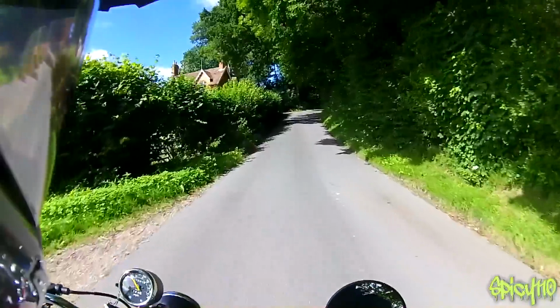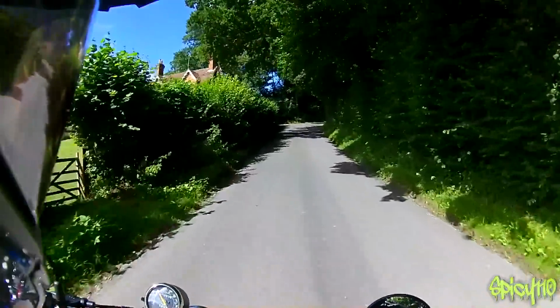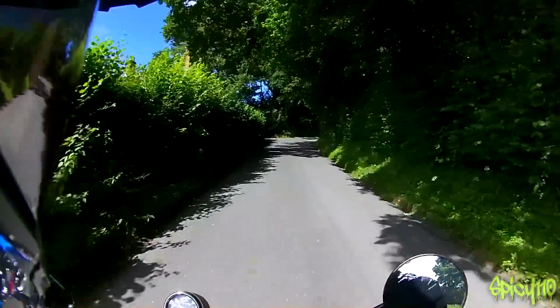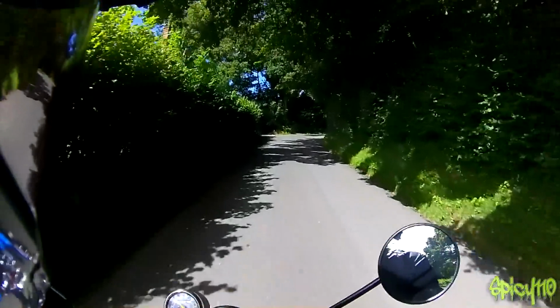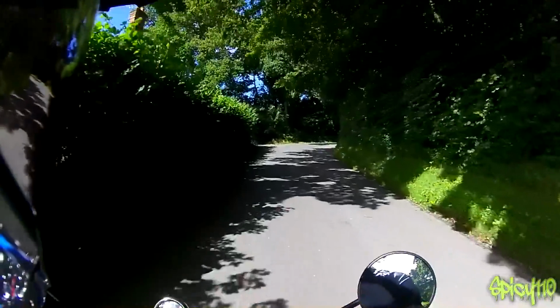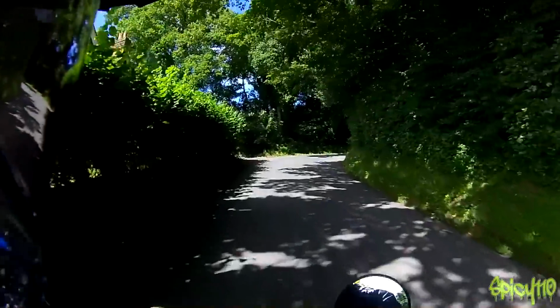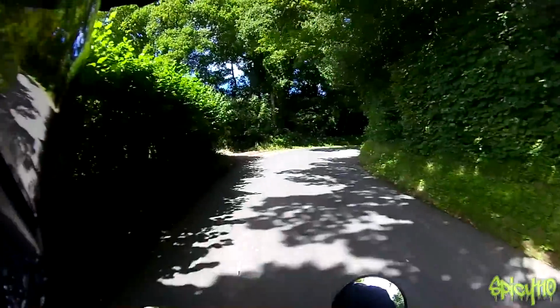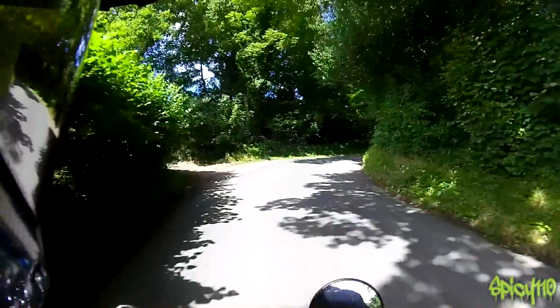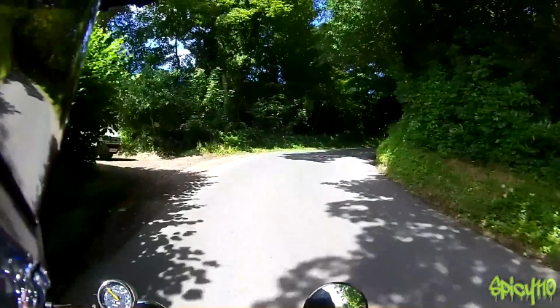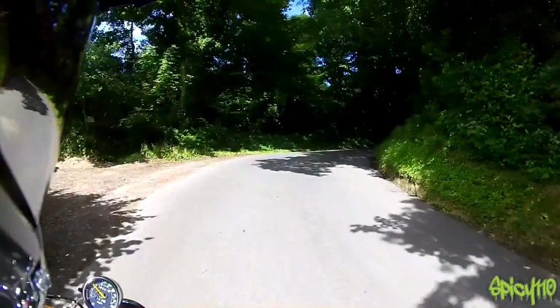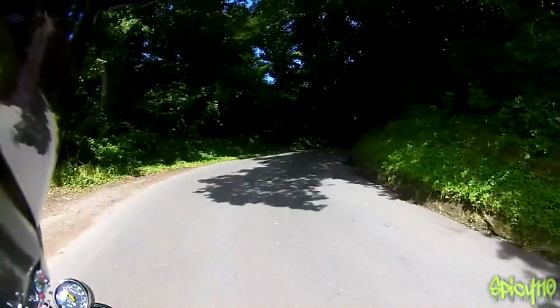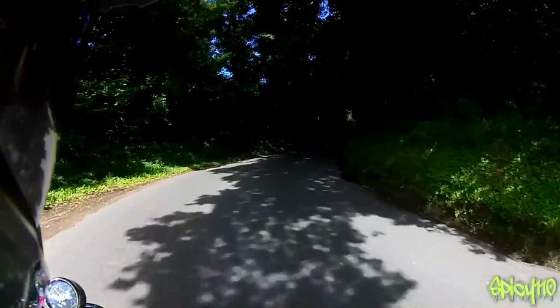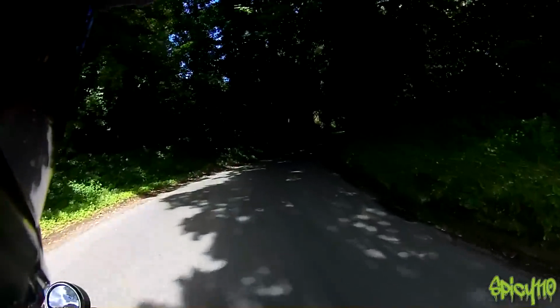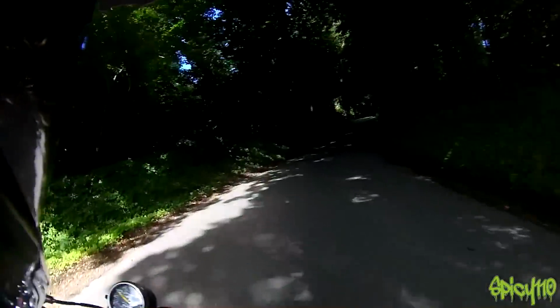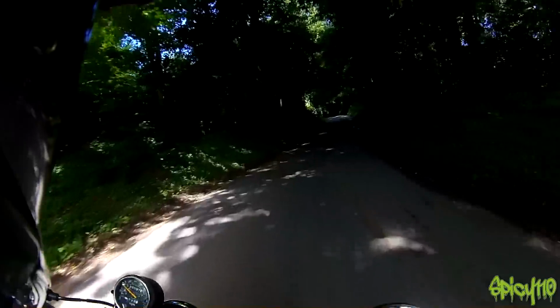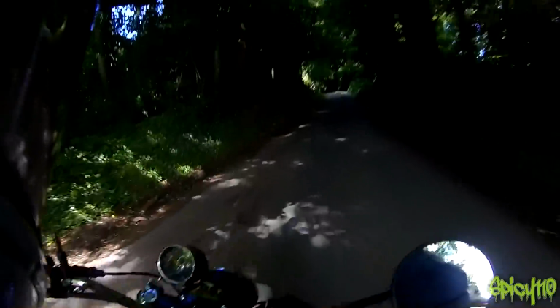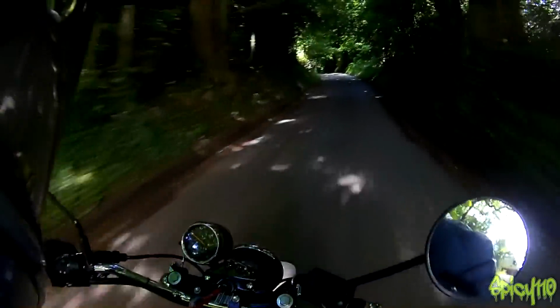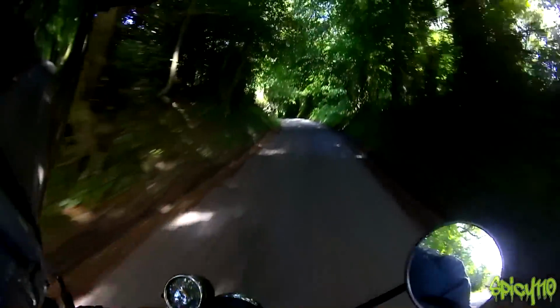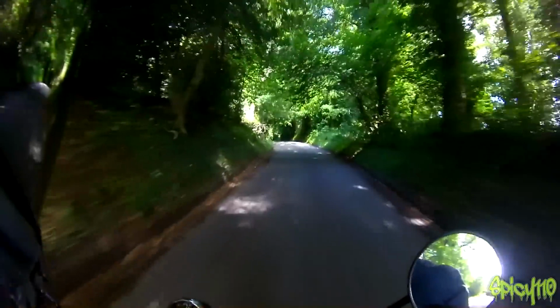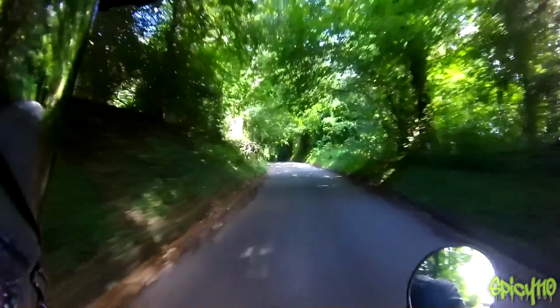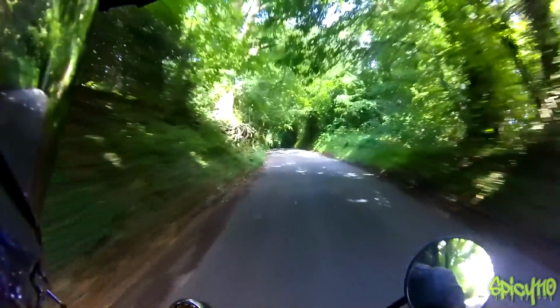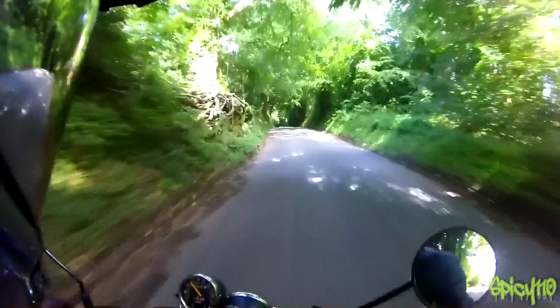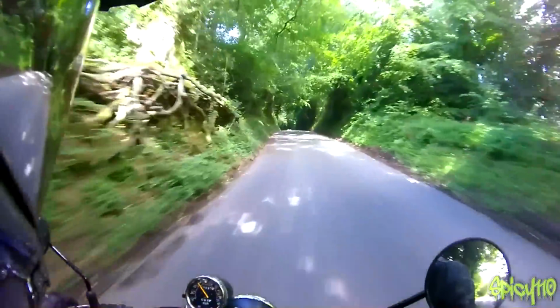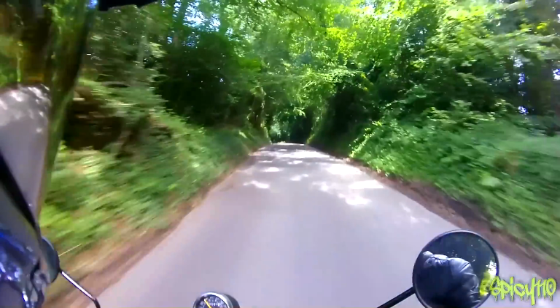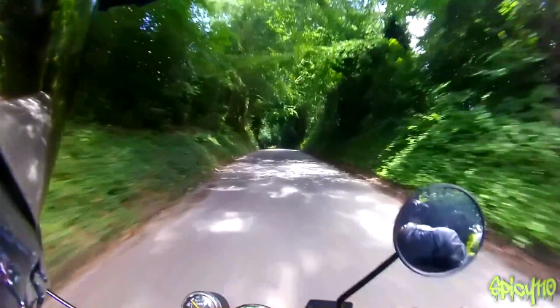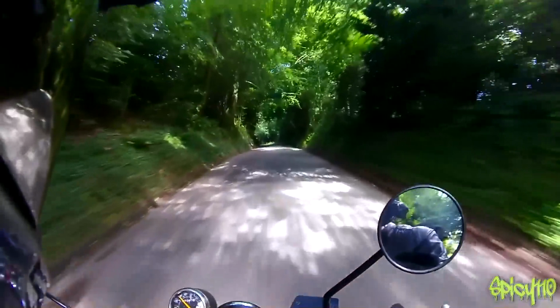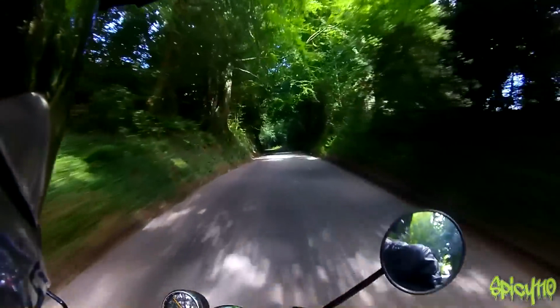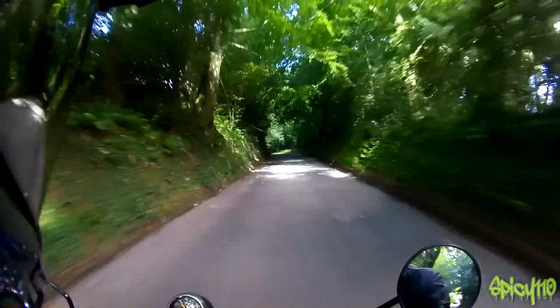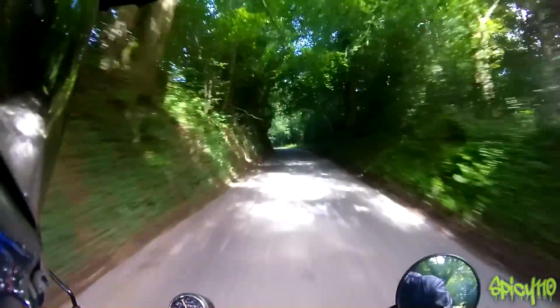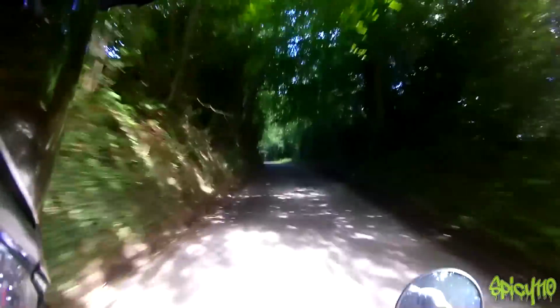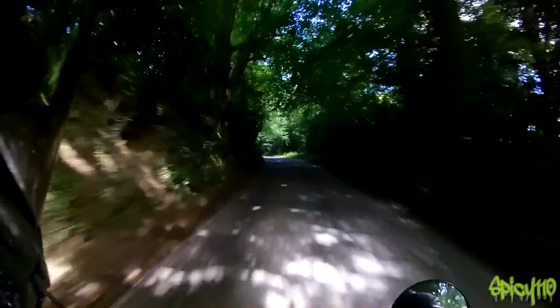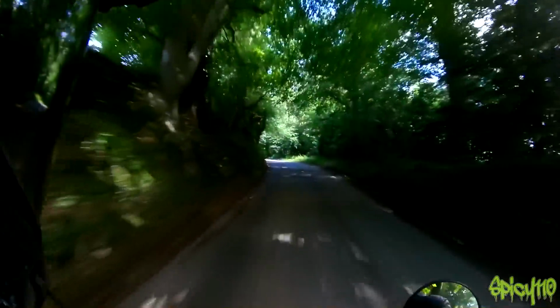See on this hill going up here, a 125 would struggle a little bit. But this is just pulling itself up nicely. Of course, you can't tell how steep the hill is.